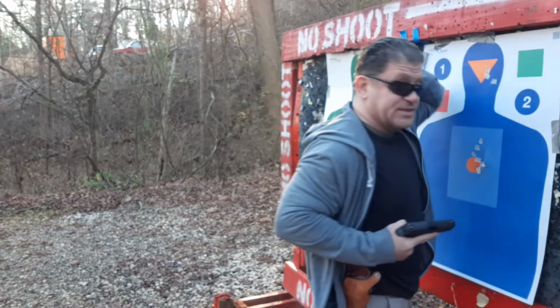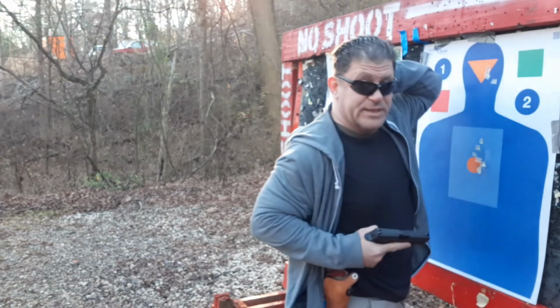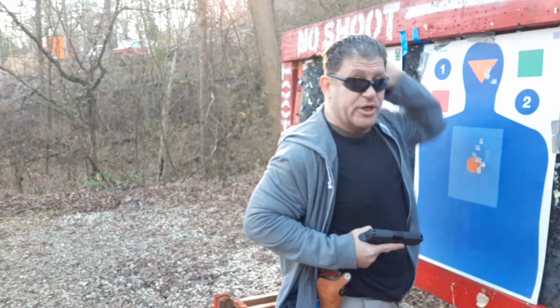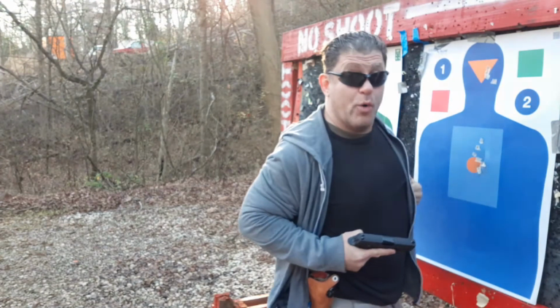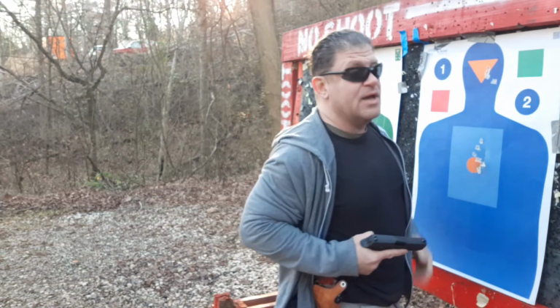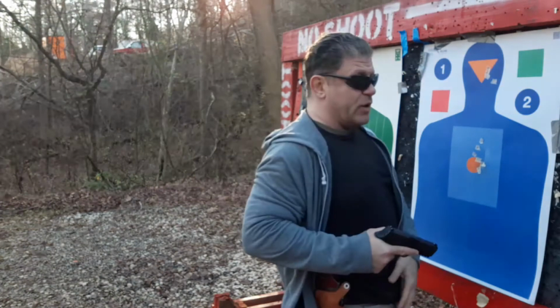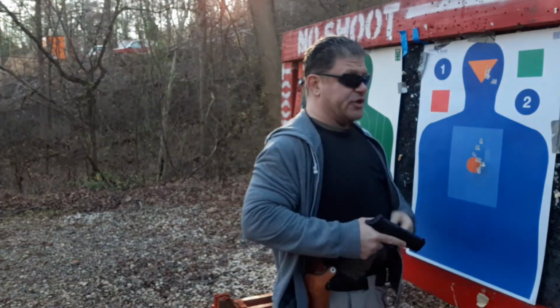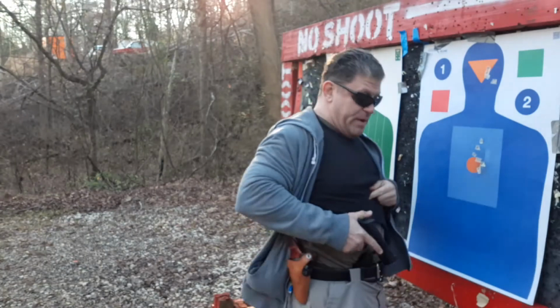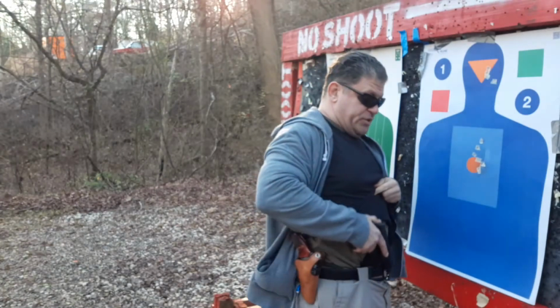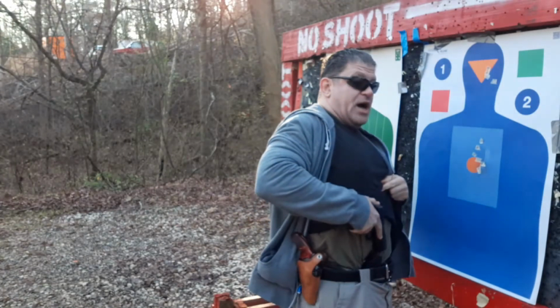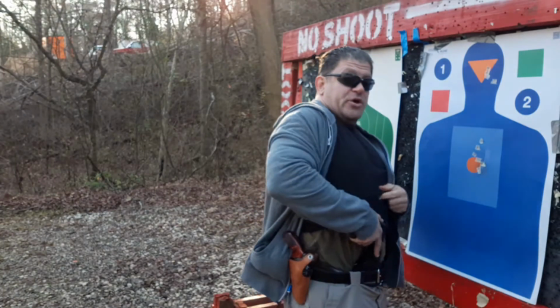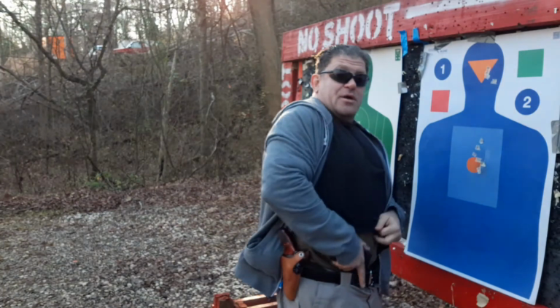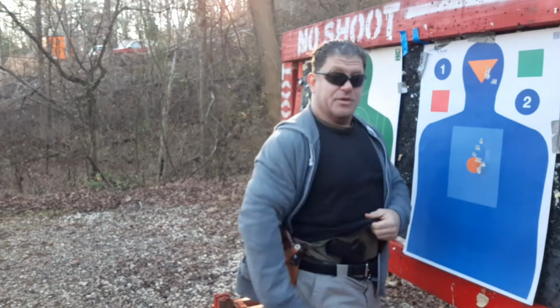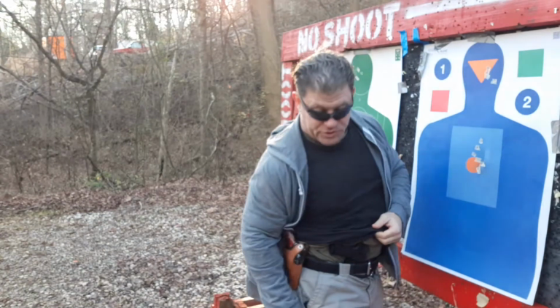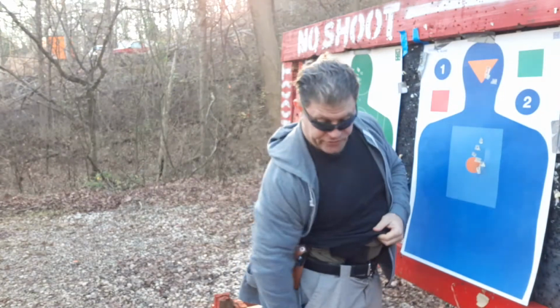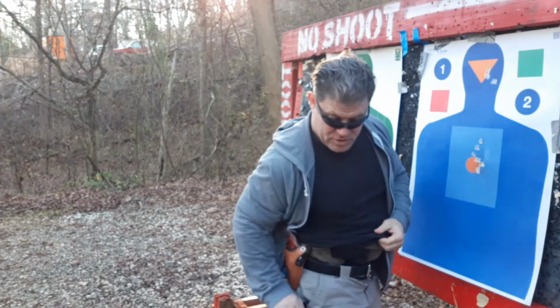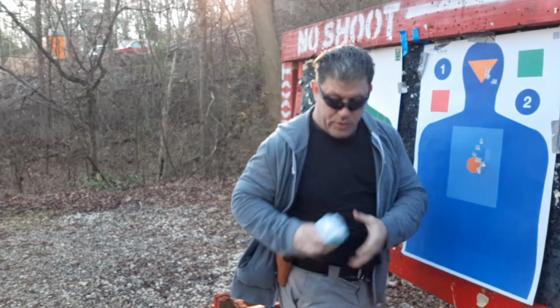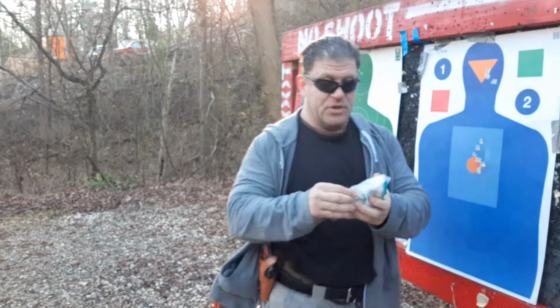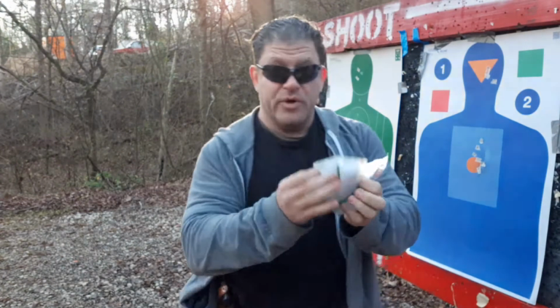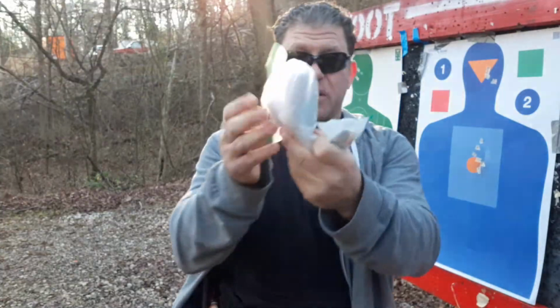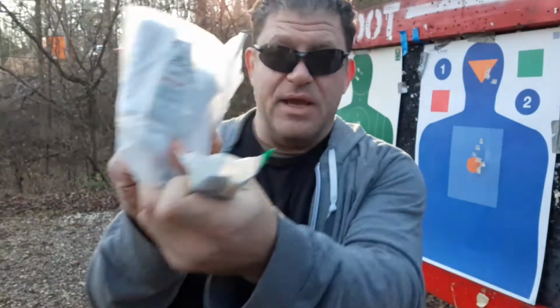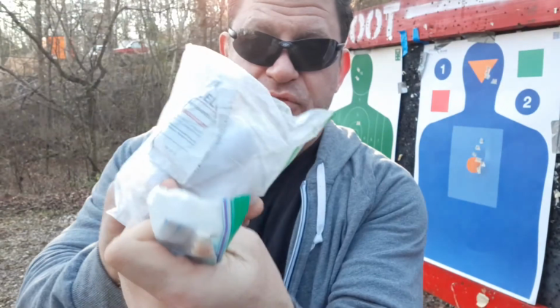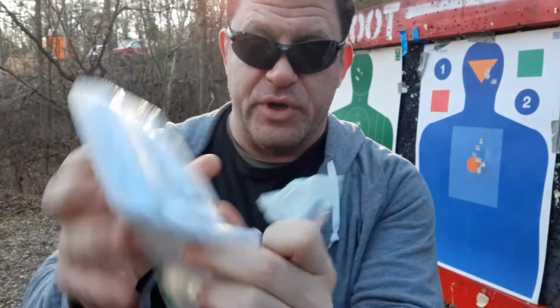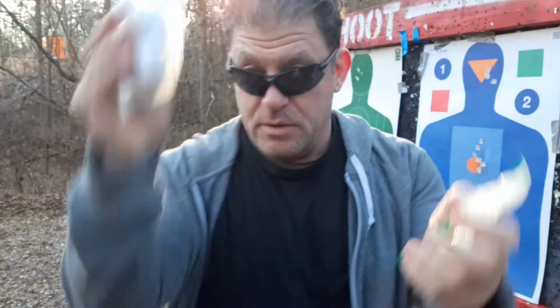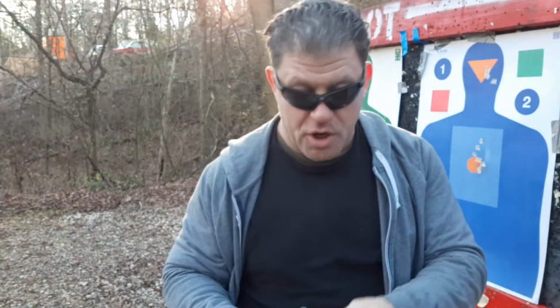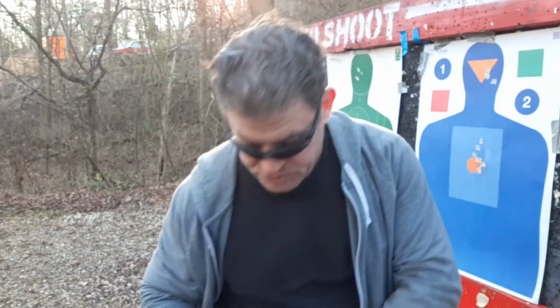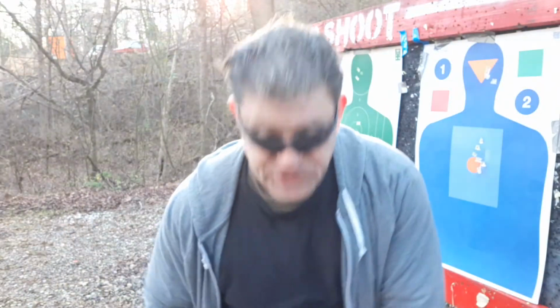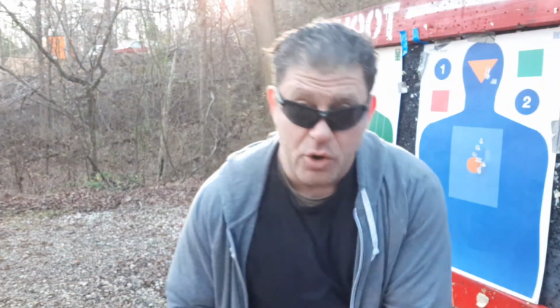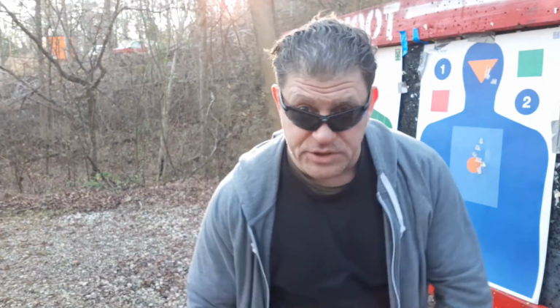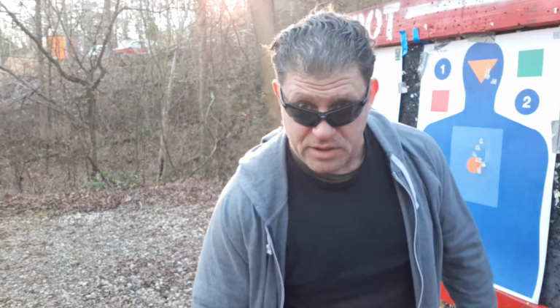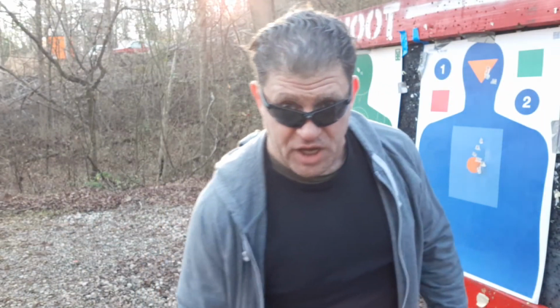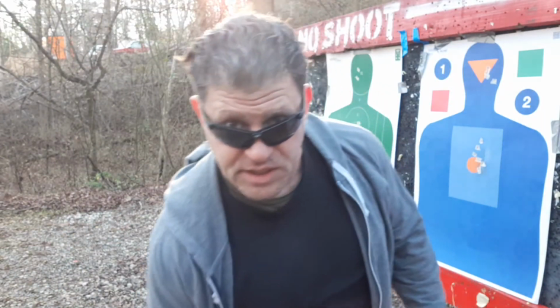I always carry gear — always. I have a RATs tourniquet under my belt. I carry a do-it-yourself kit with QuikClot and three gauzes. Not just when I go to the range — I mean every day. EDC.